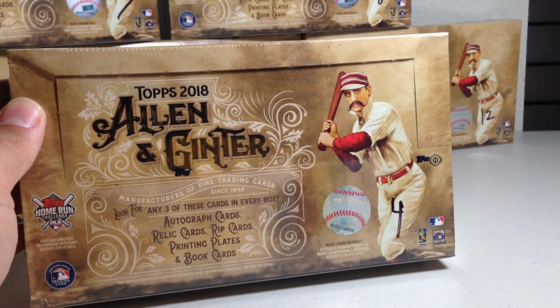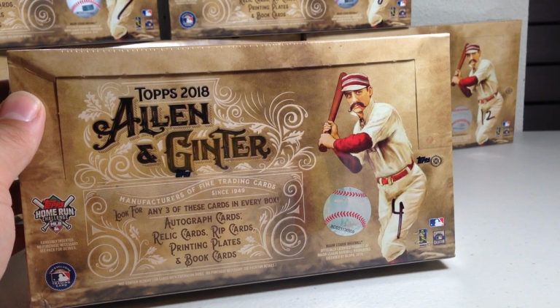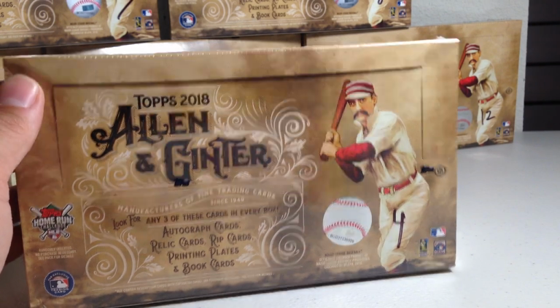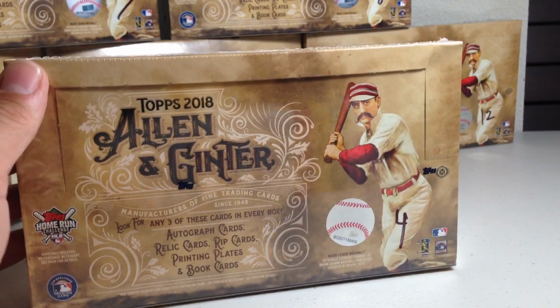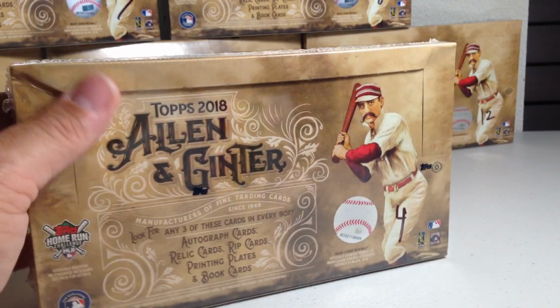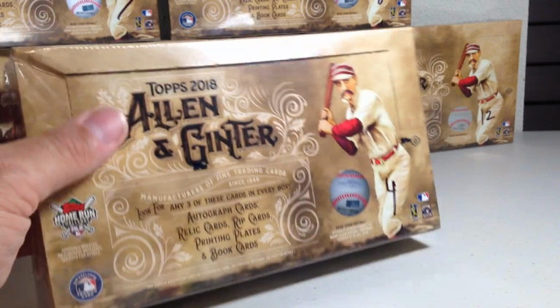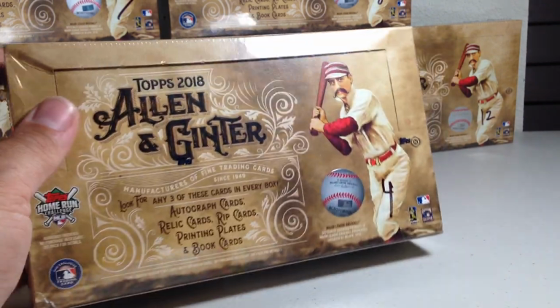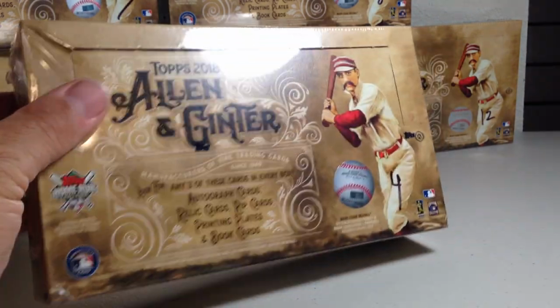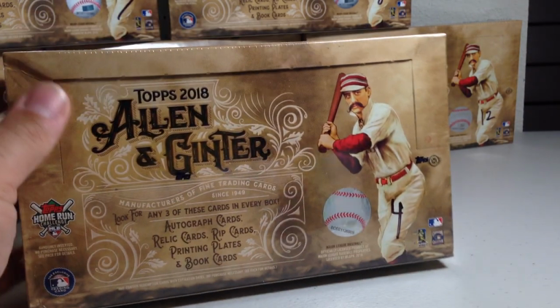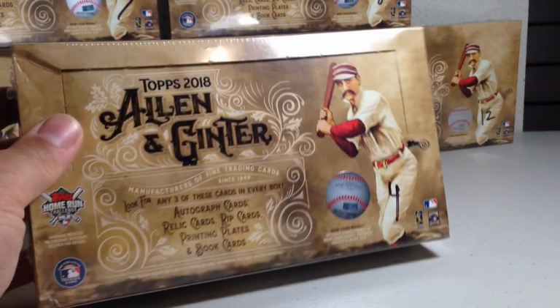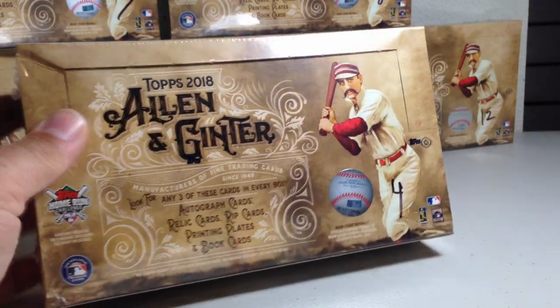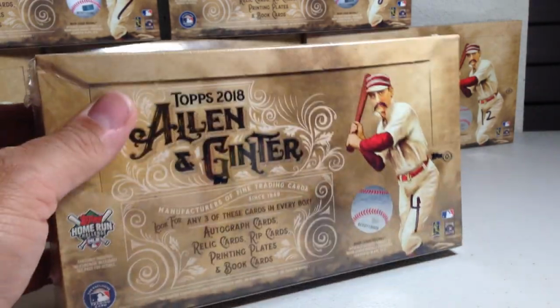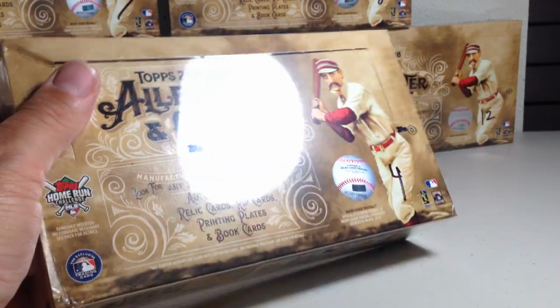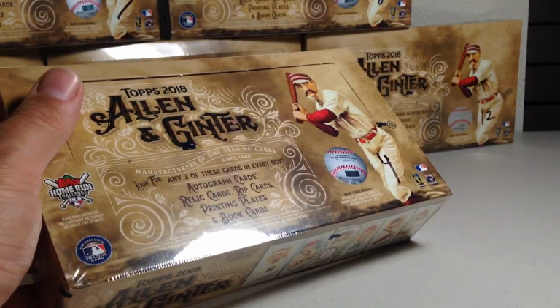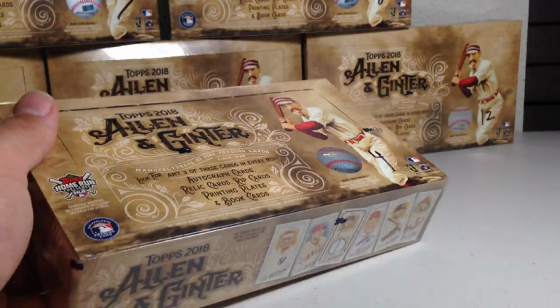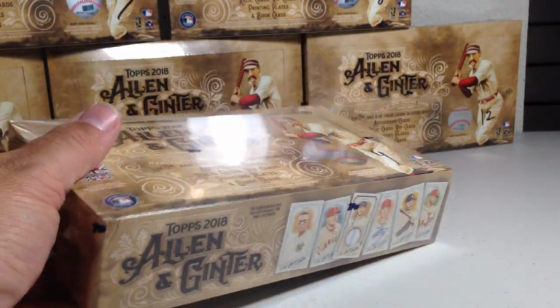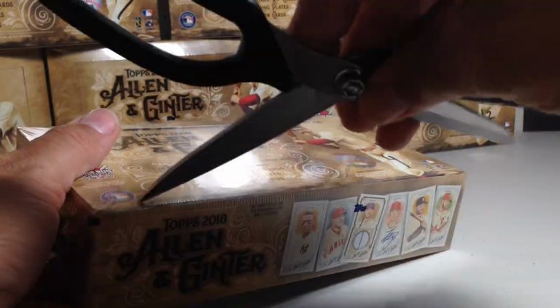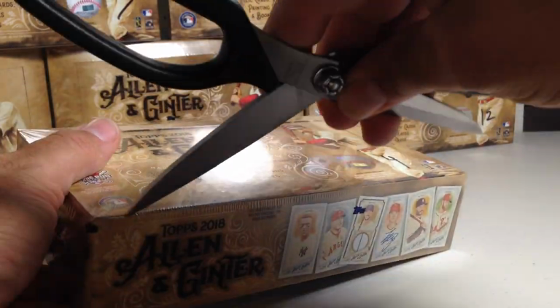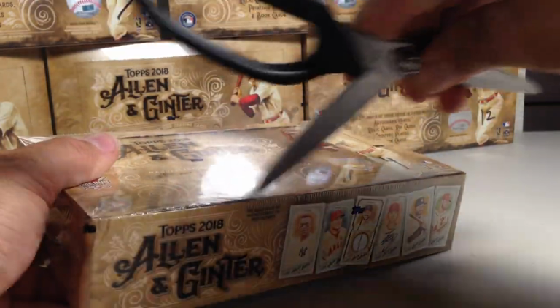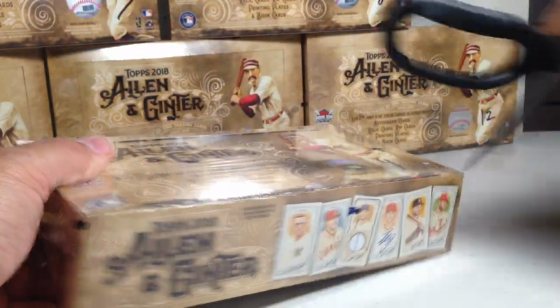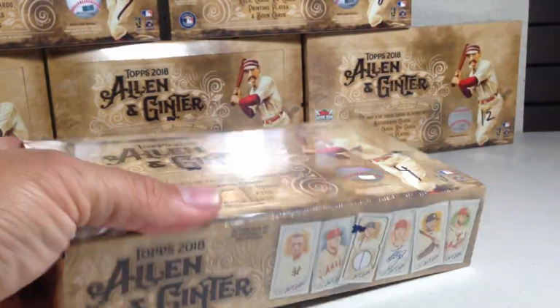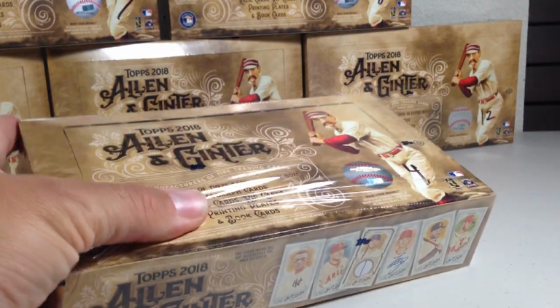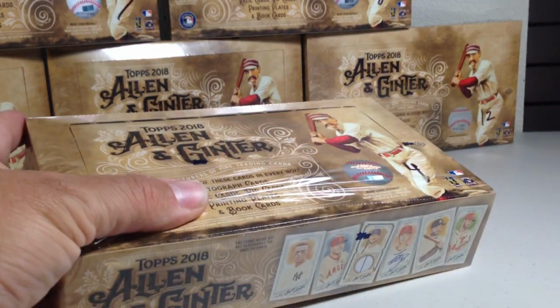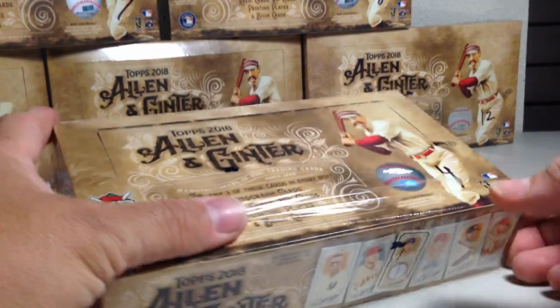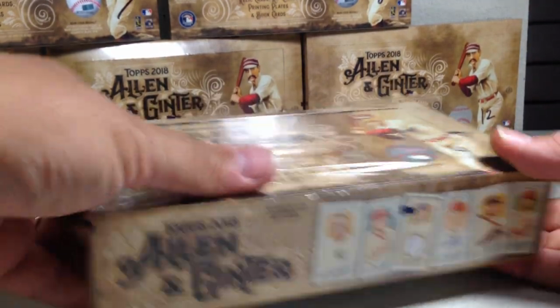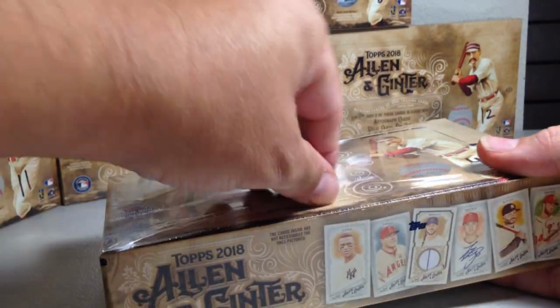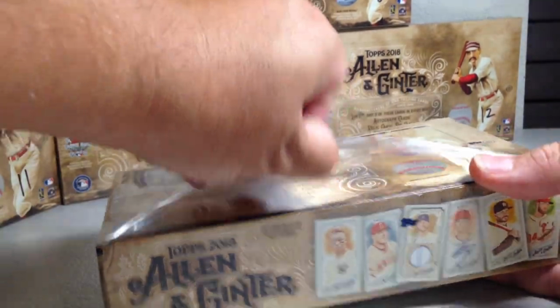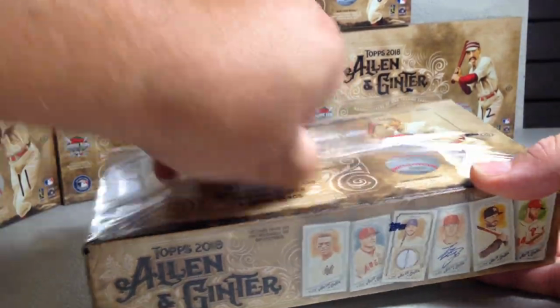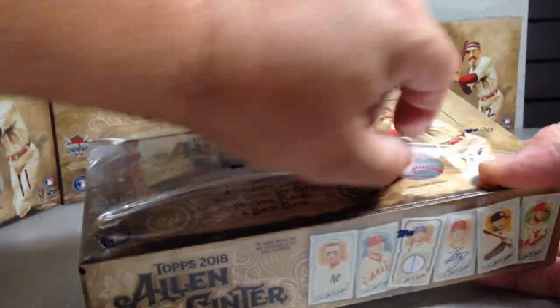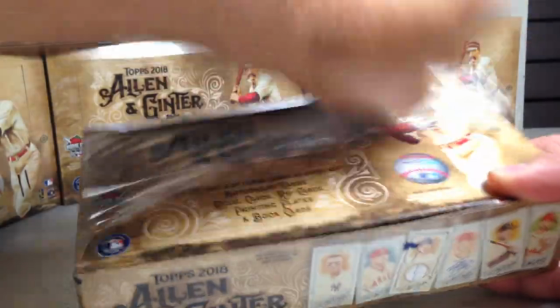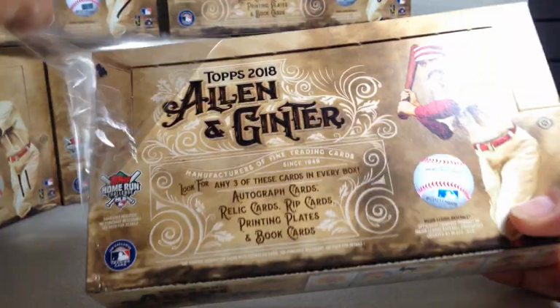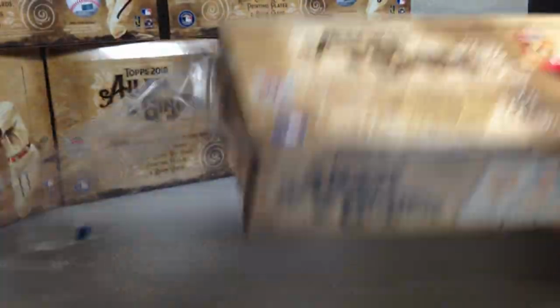Hey YouTube, Santa Frank here. Today opening hobby box number four out of my case of 2018 Topps Allen and Ginter. We will see what lies in store for this box.